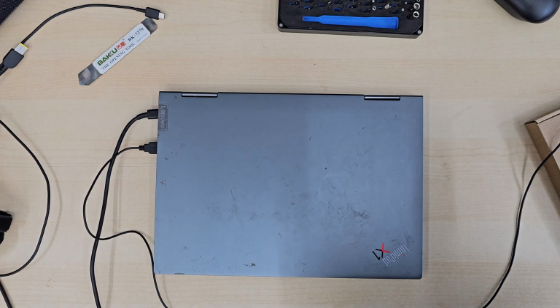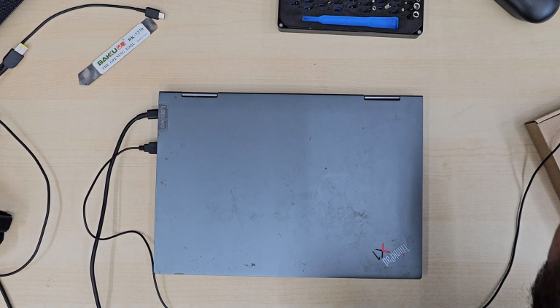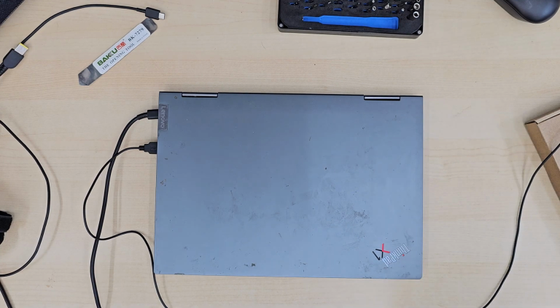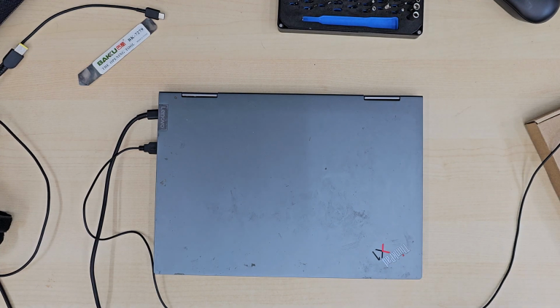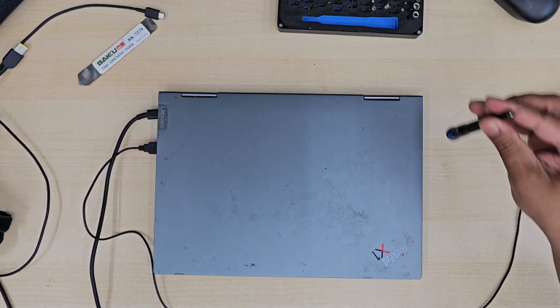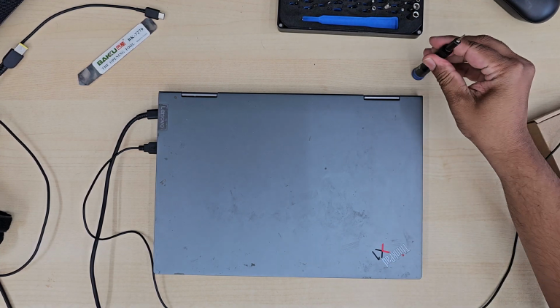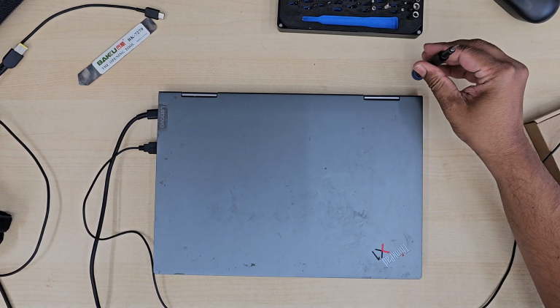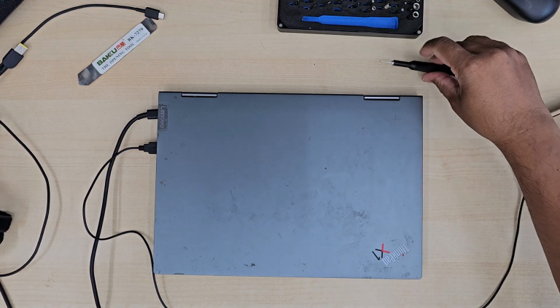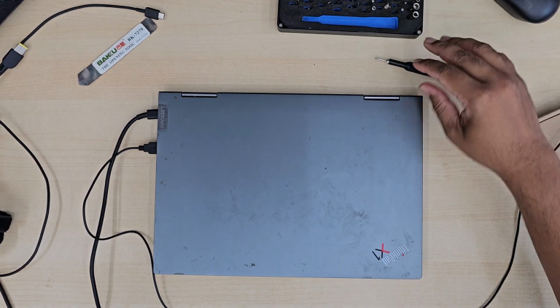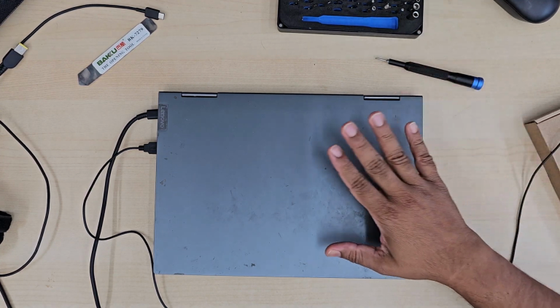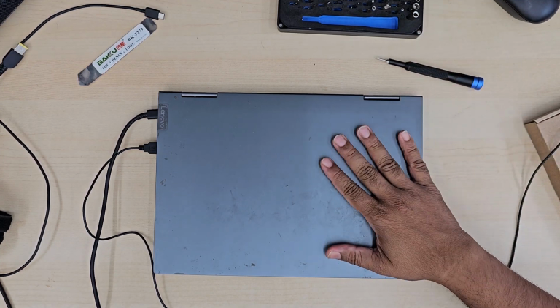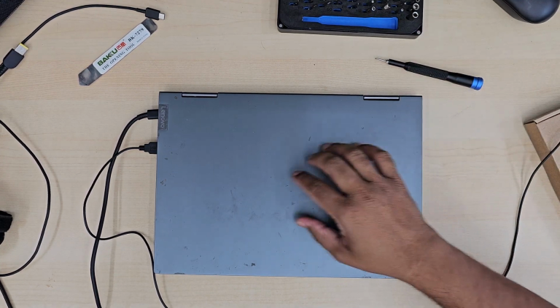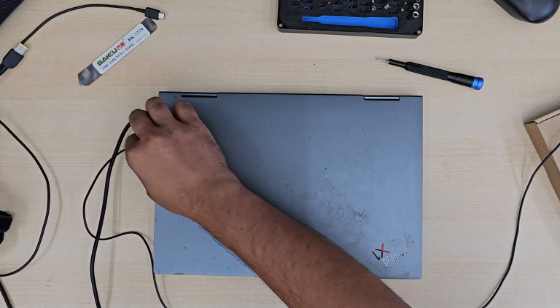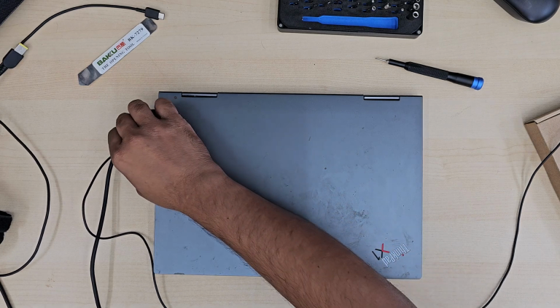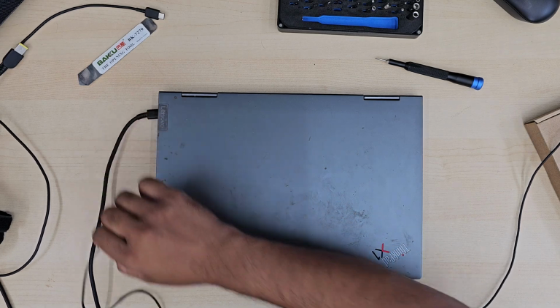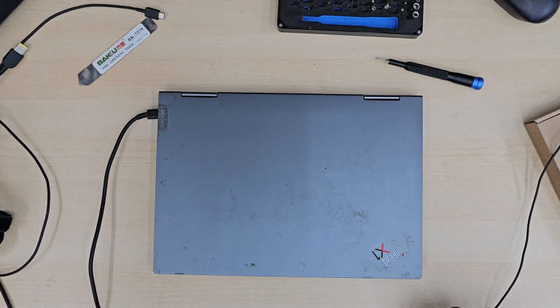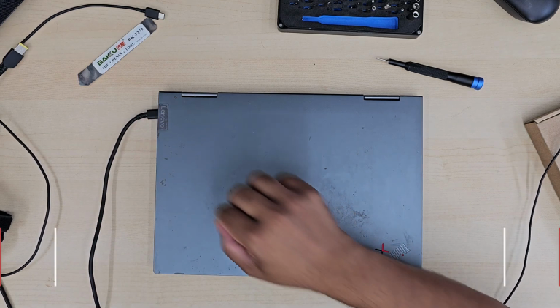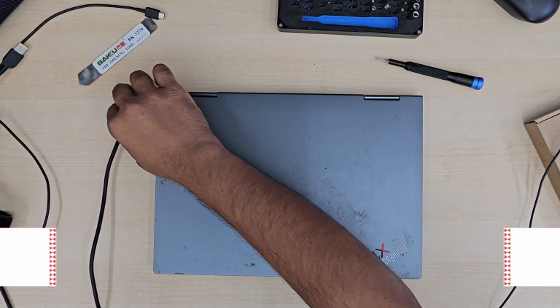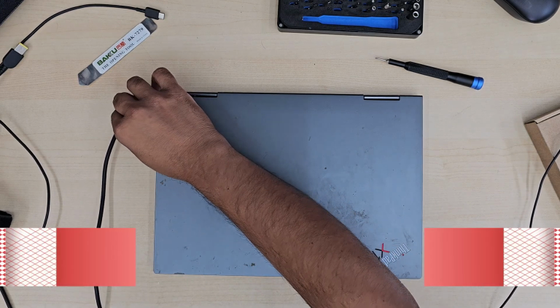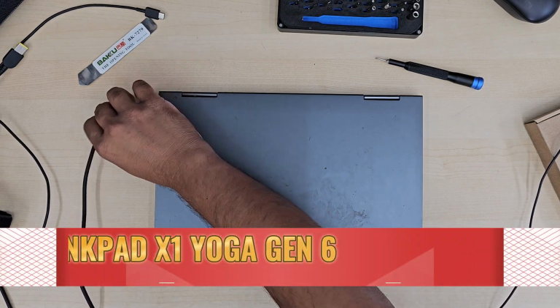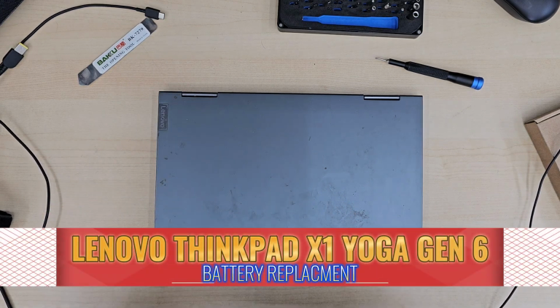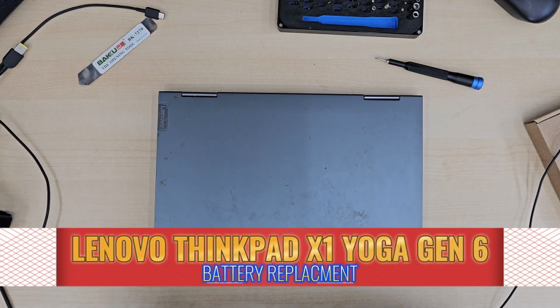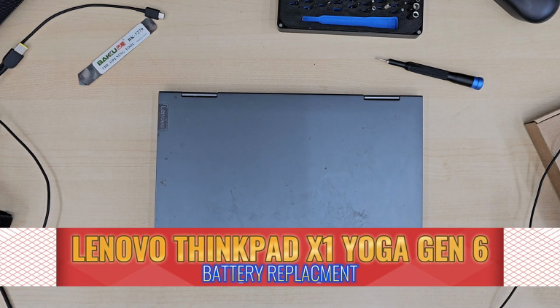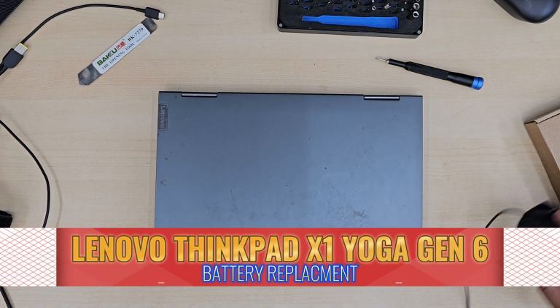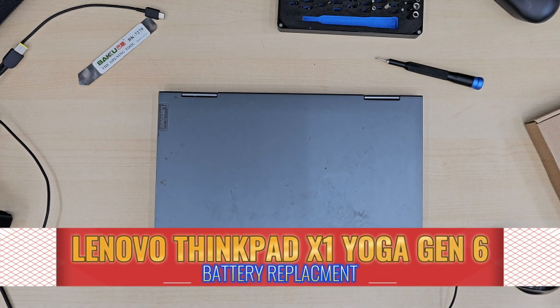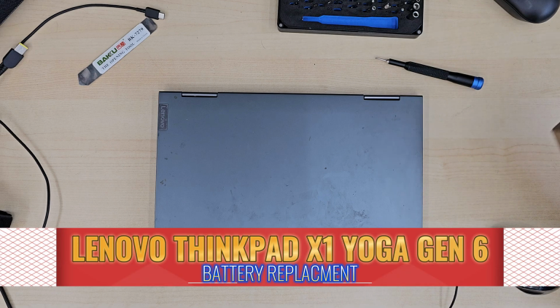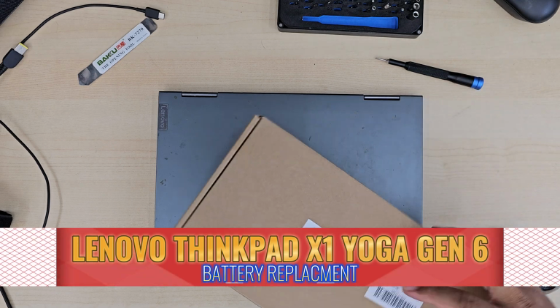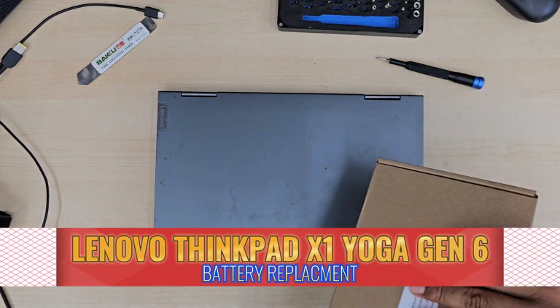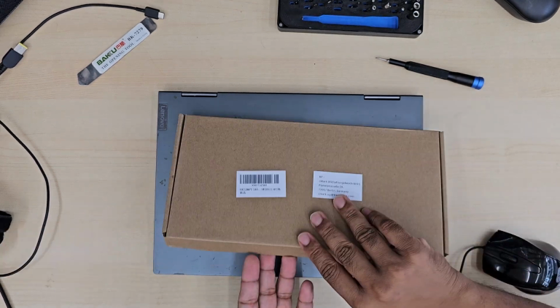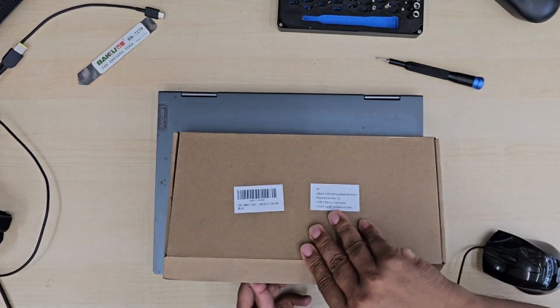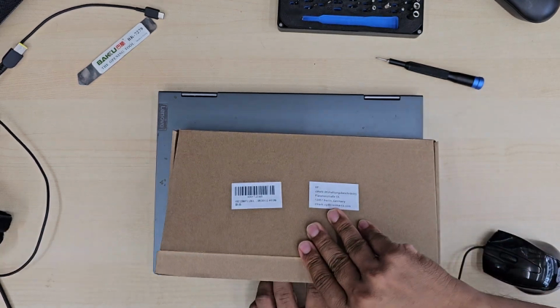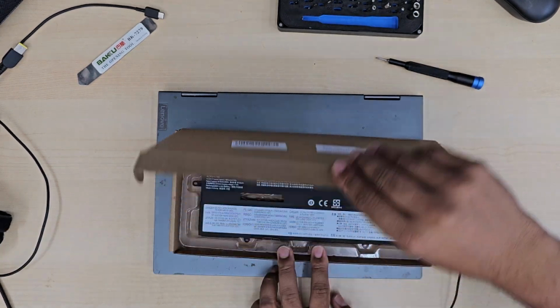Good morning everyone. As you can see this is a Lenovo ThinkPad X1 Yoga Gen 6 model and the battery doesn't hold any power. So today in this video I'm going to show you how to replace it.